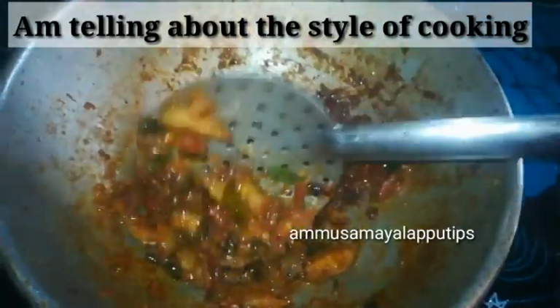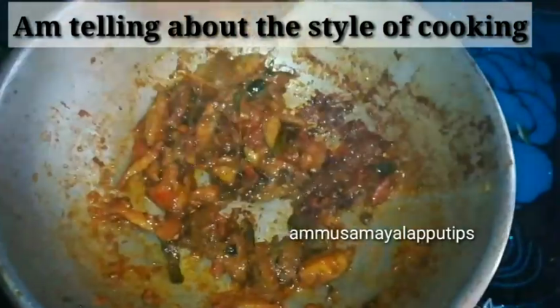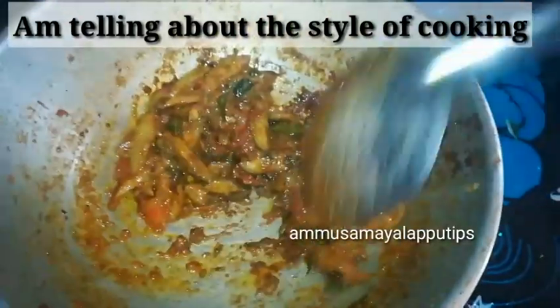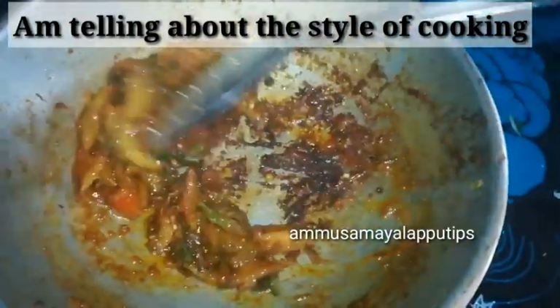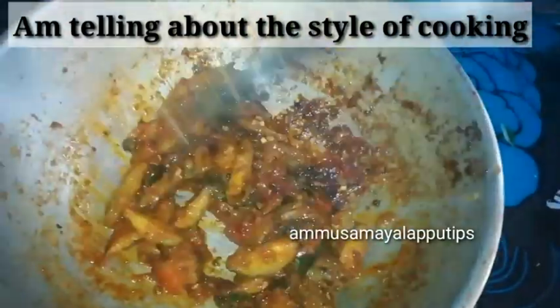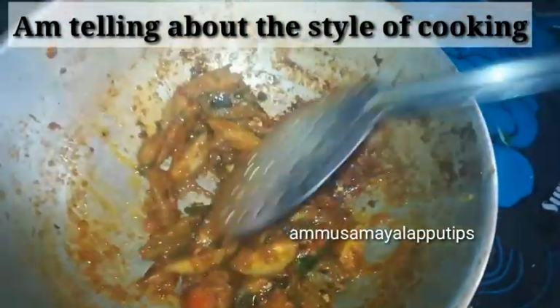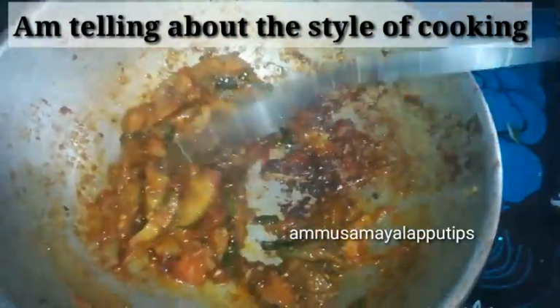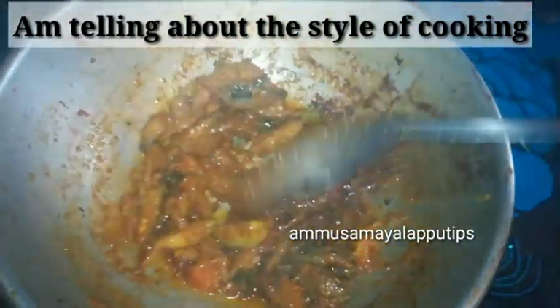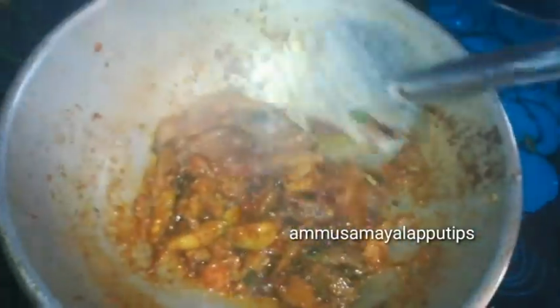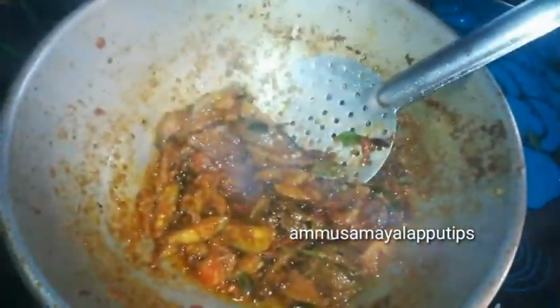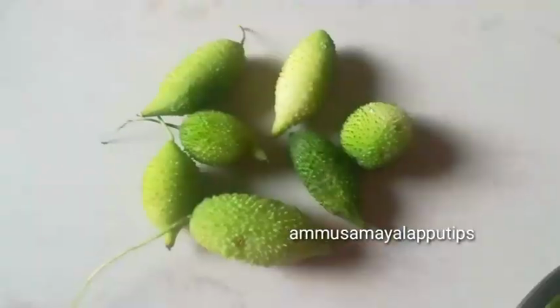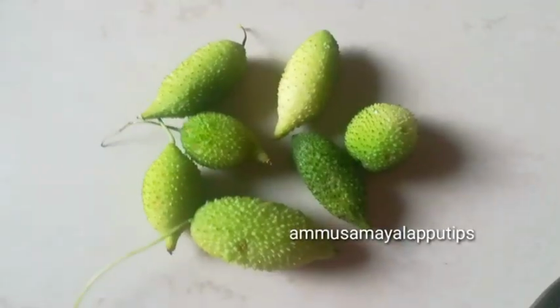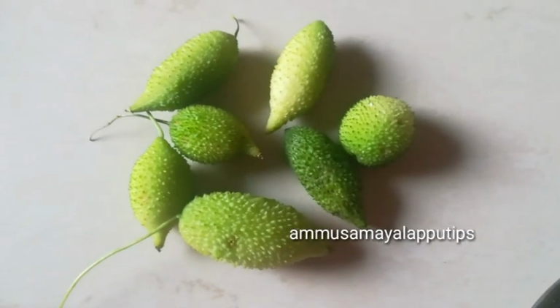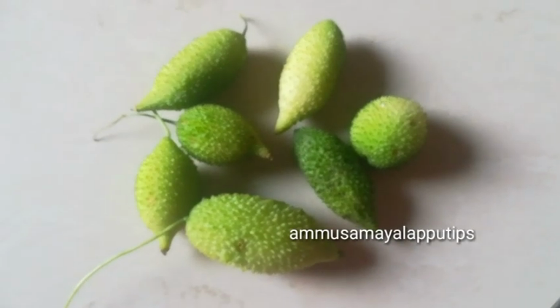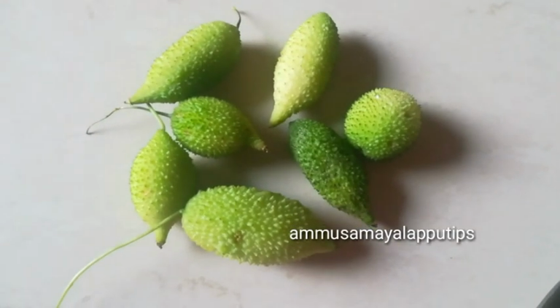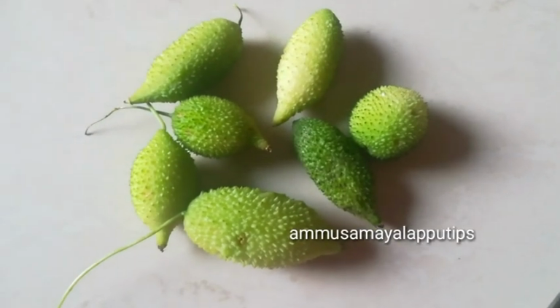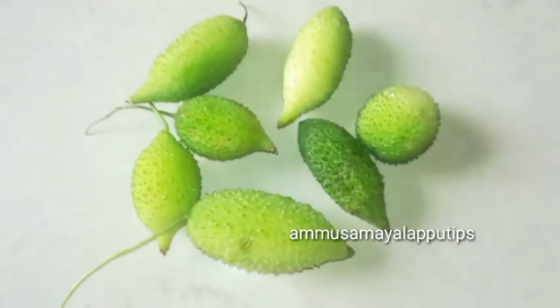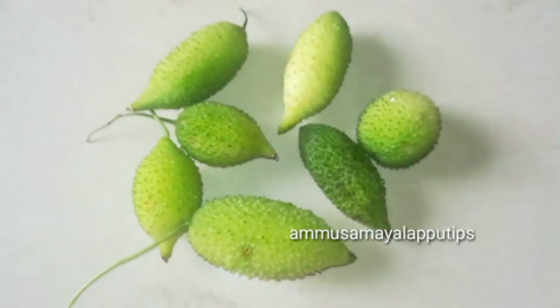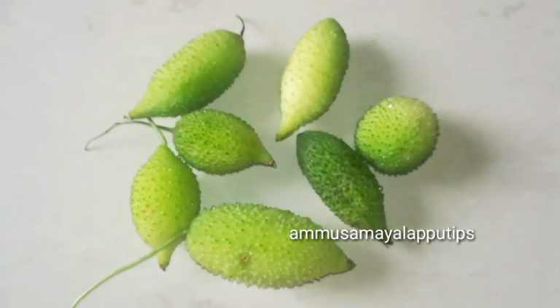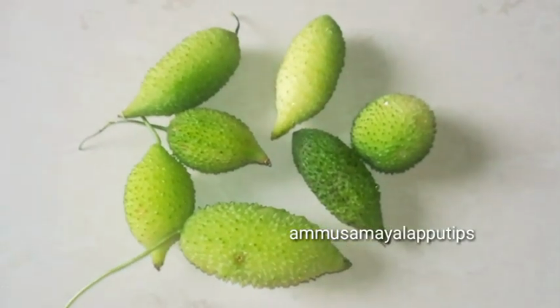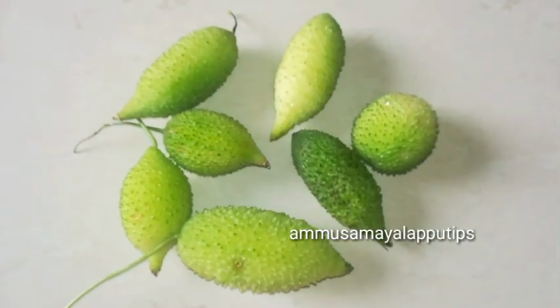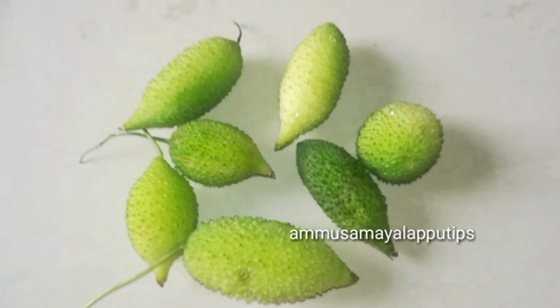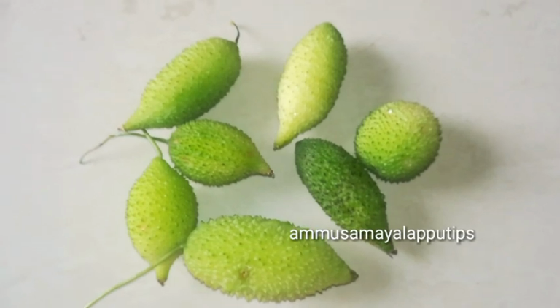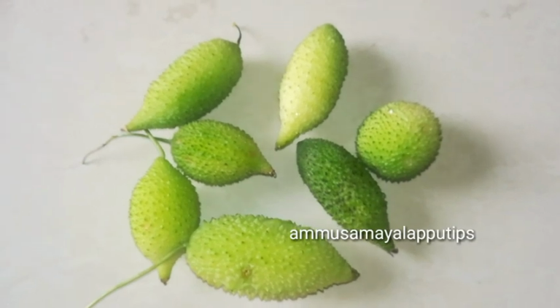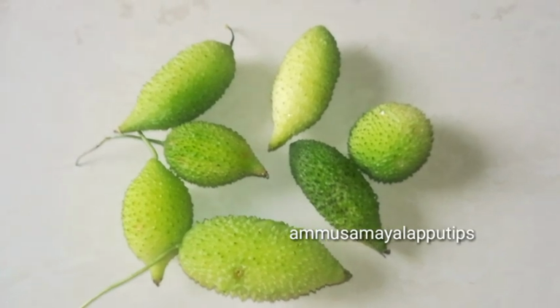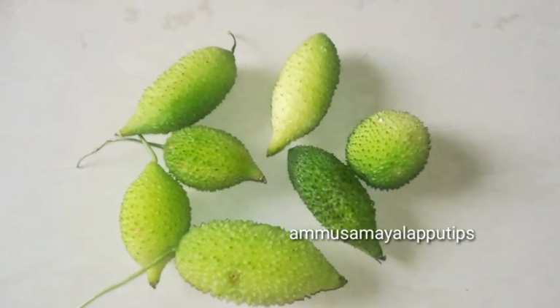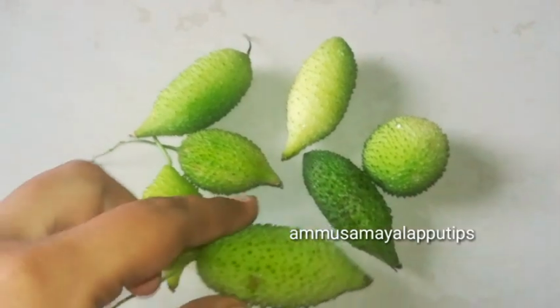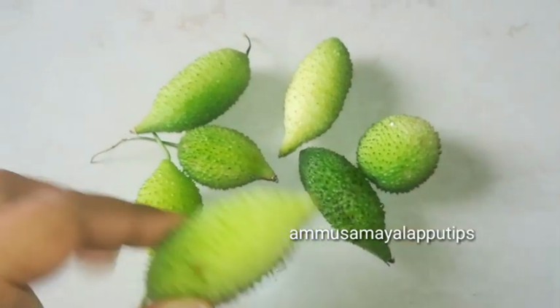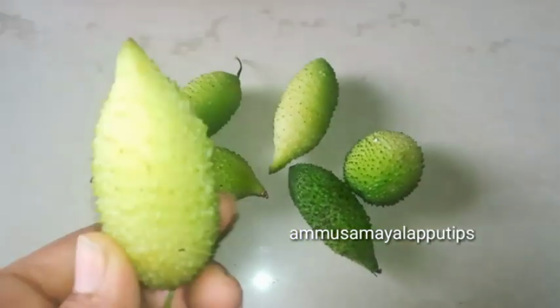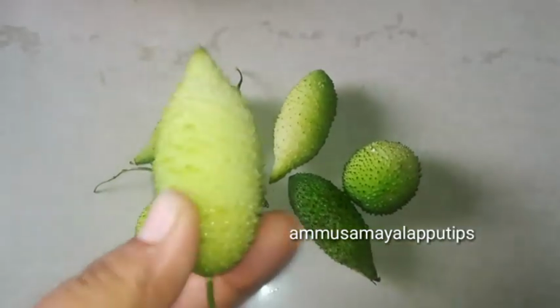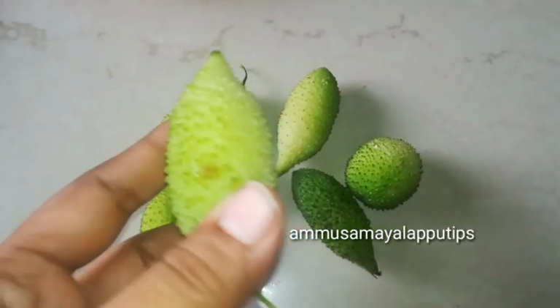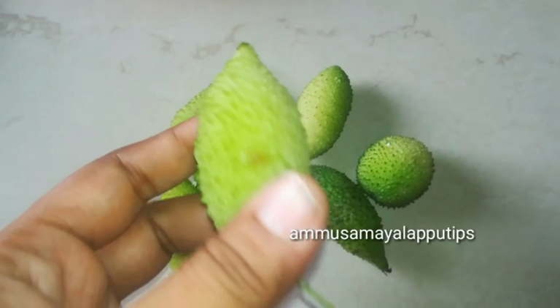We are going to show you the name of the recipe. The color of this ingredient is pale green.